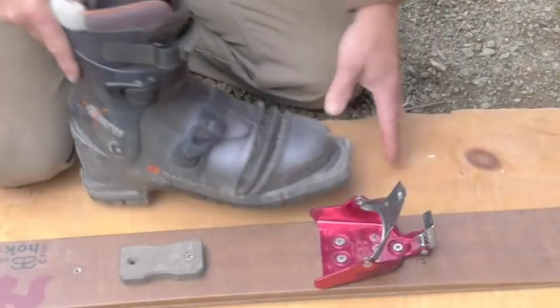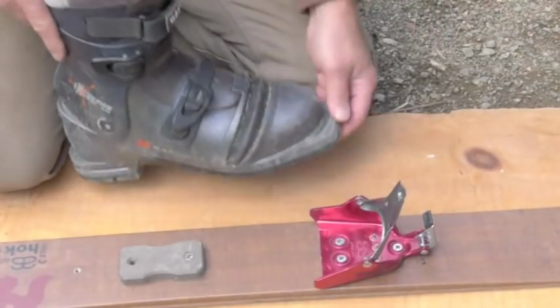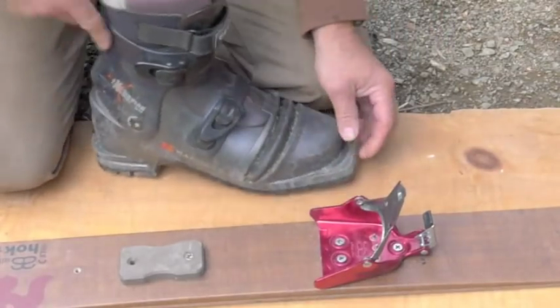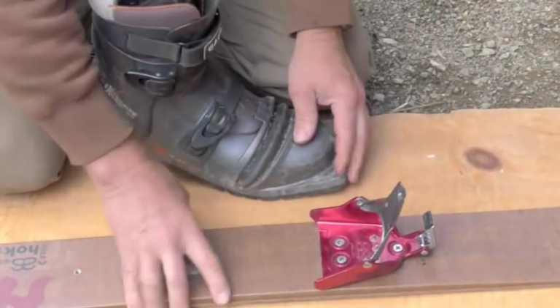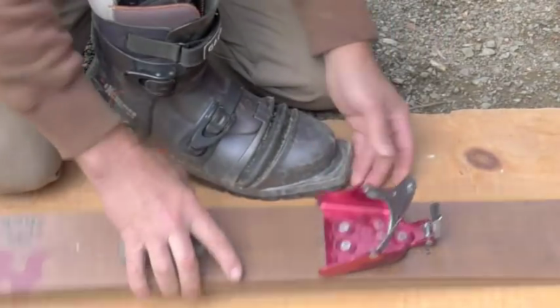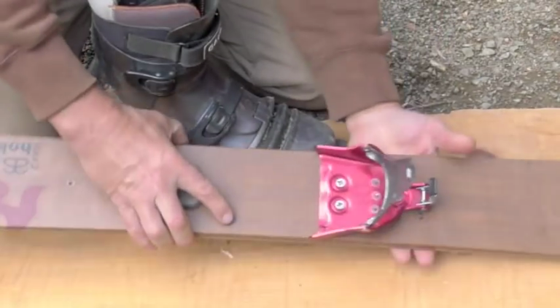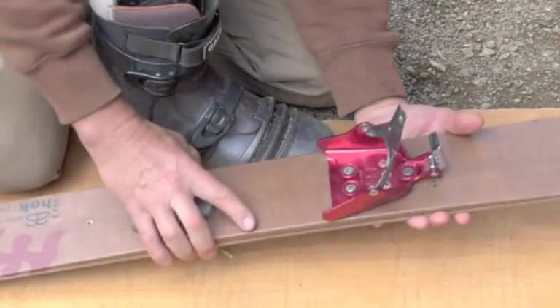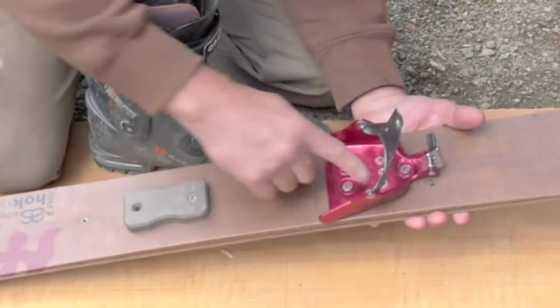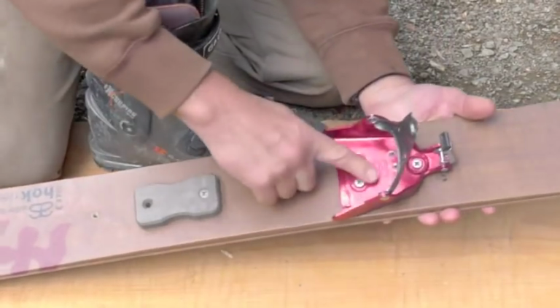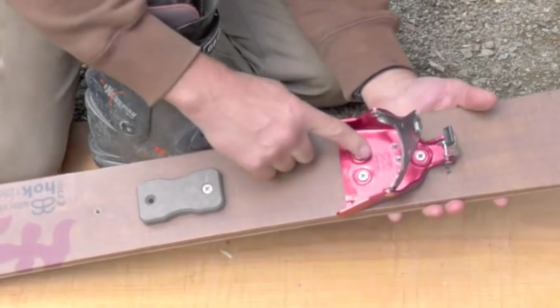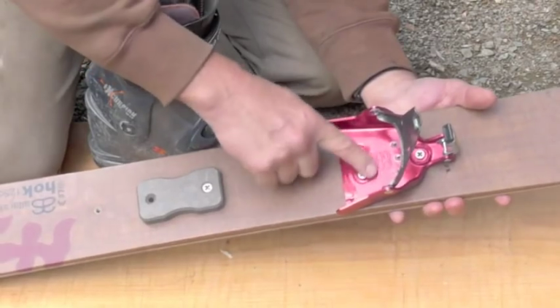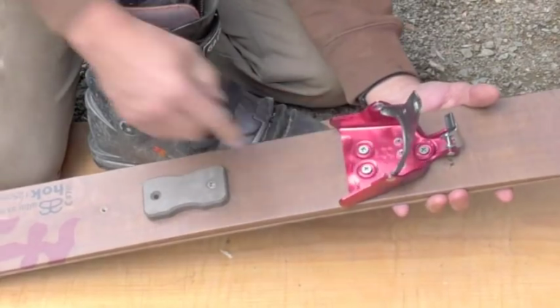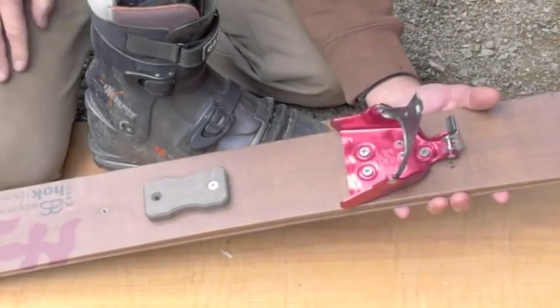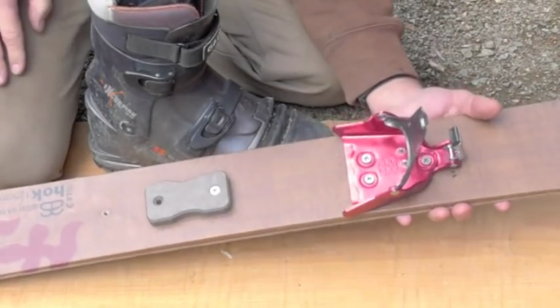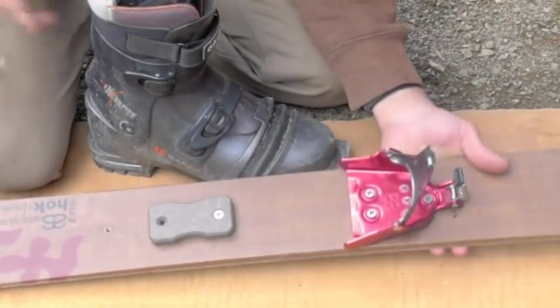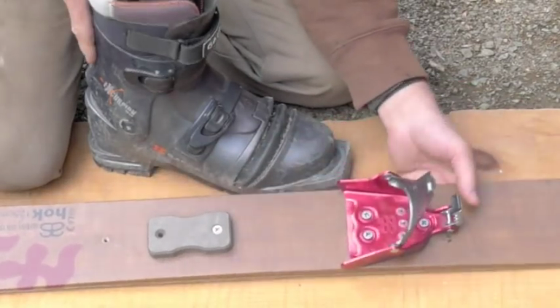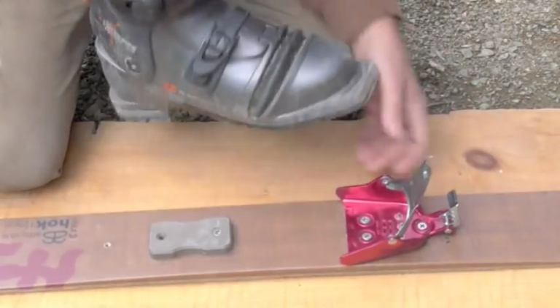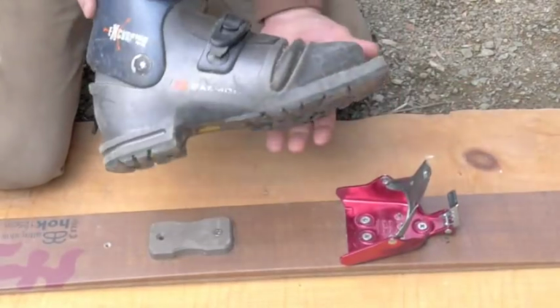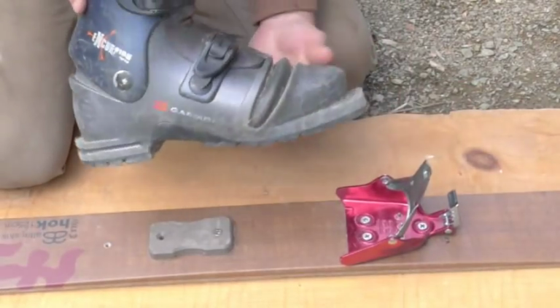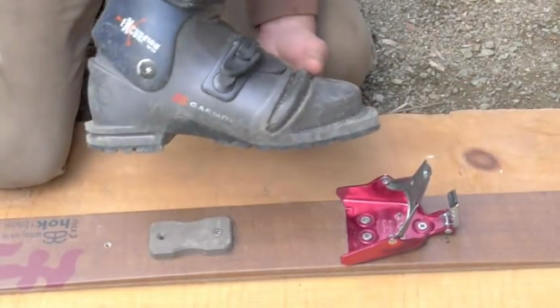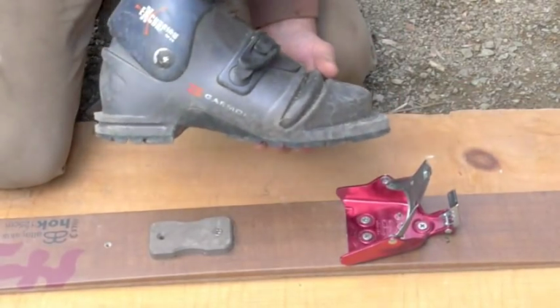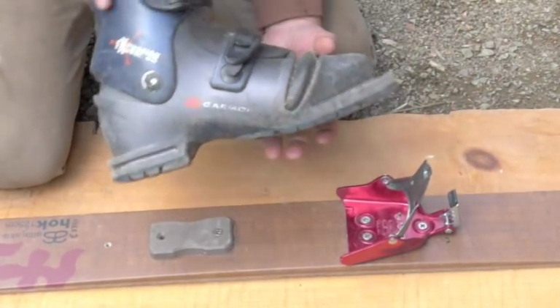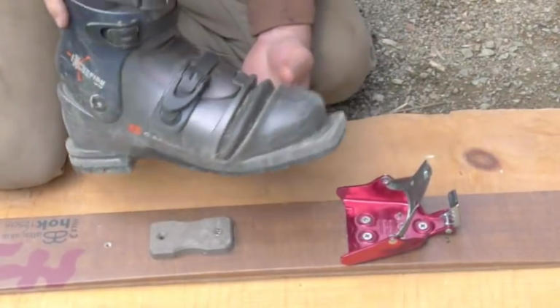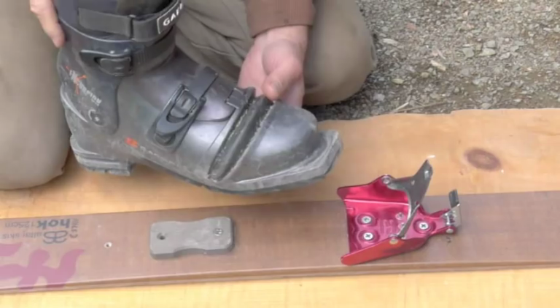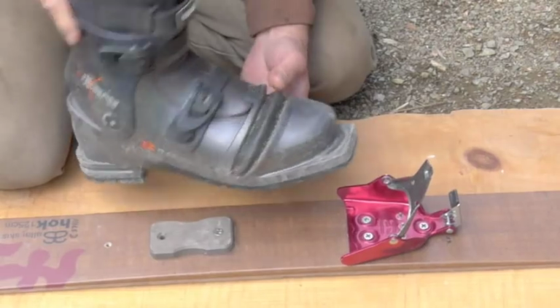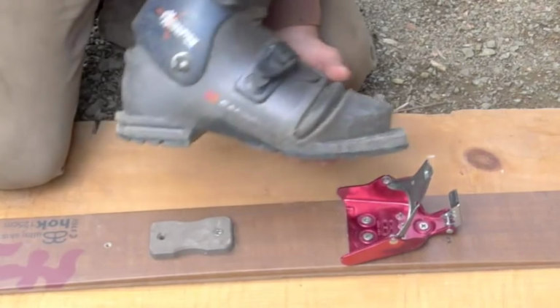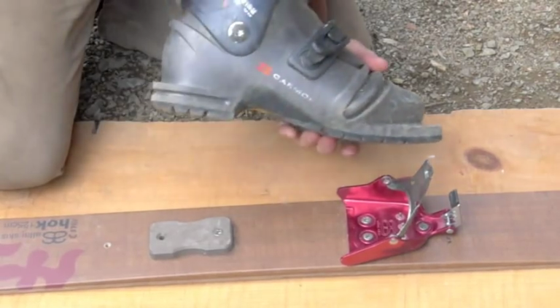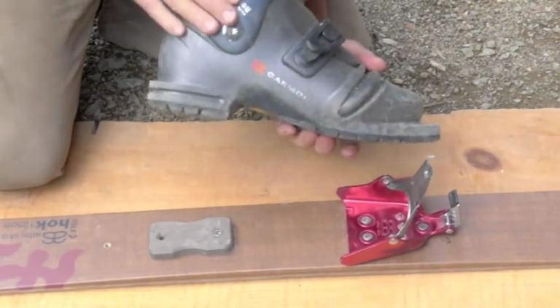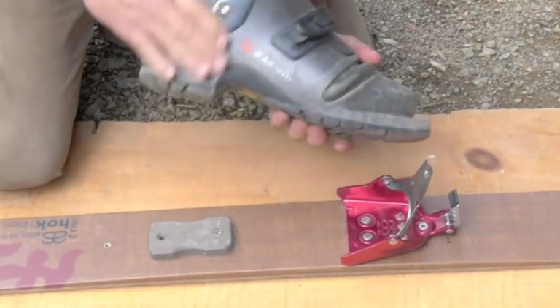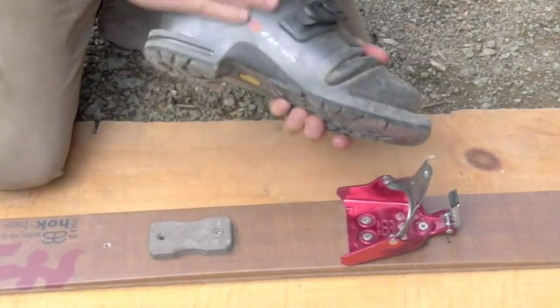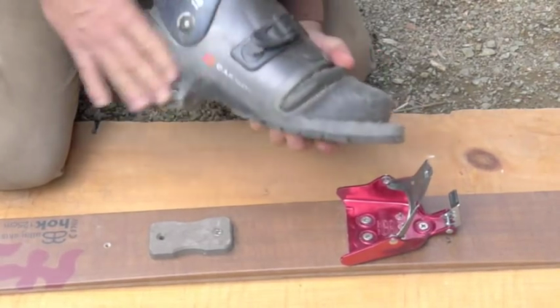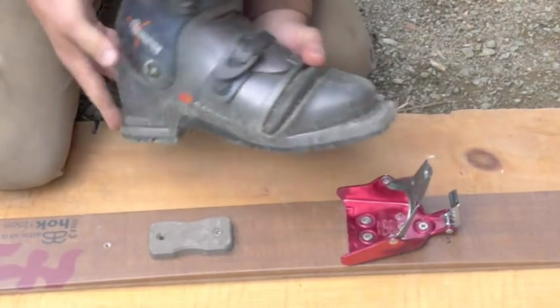This is to show how the 75 millimeter Altai skis binding and a 75 millimeter three pin boot work. This is the Garamont Excursion.